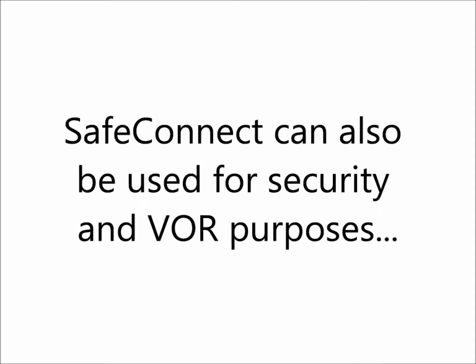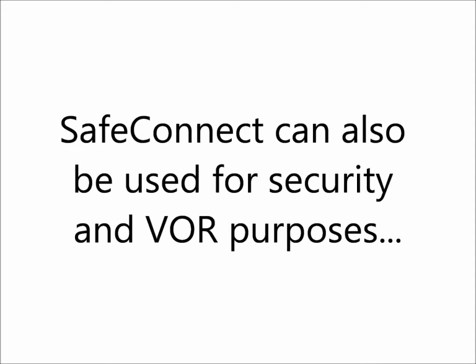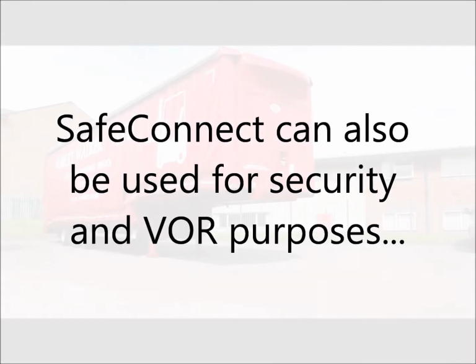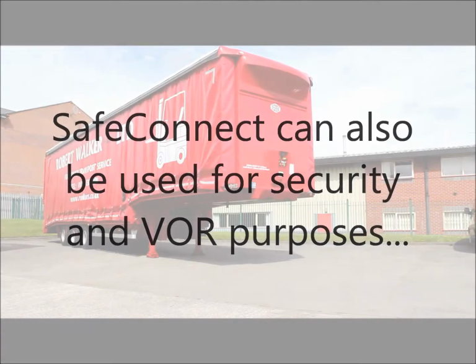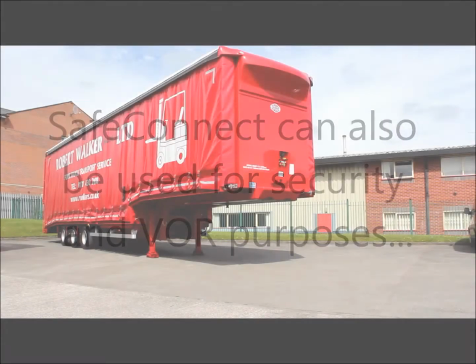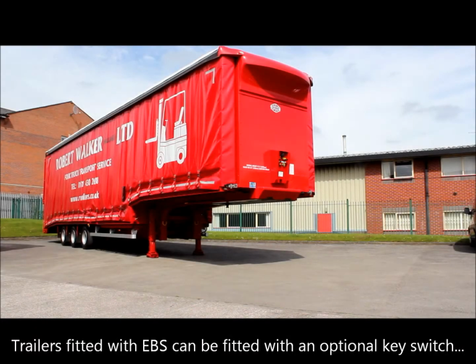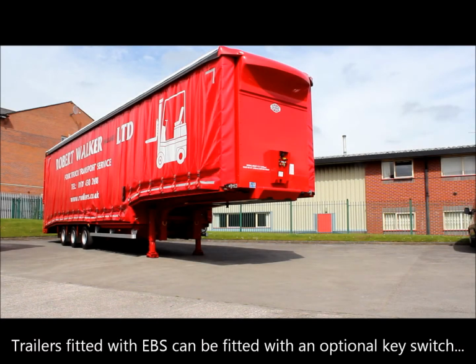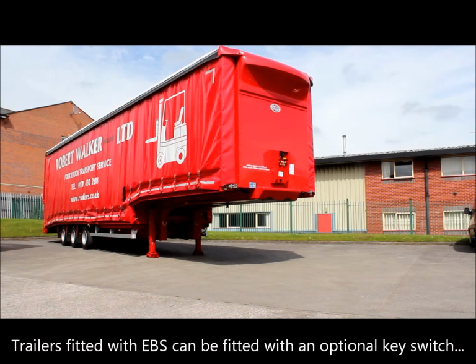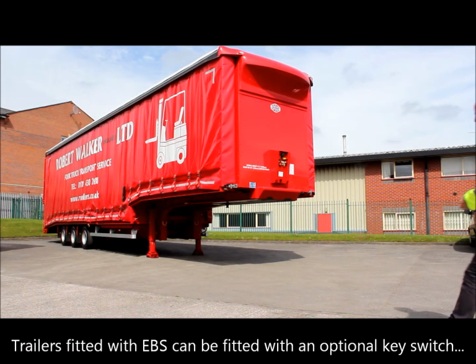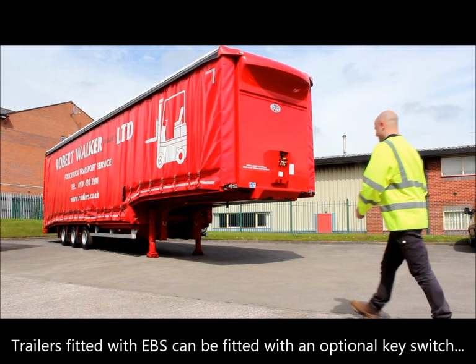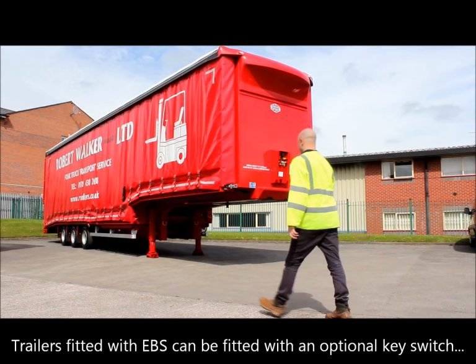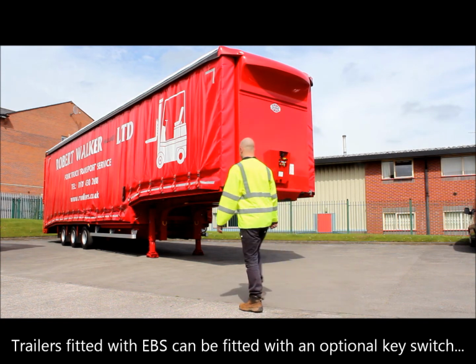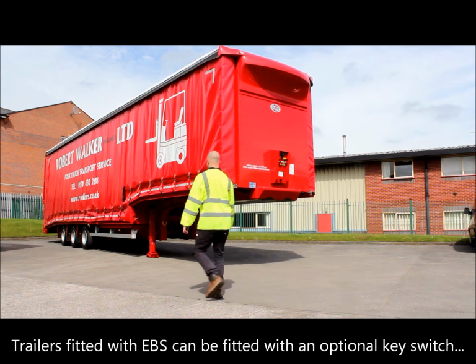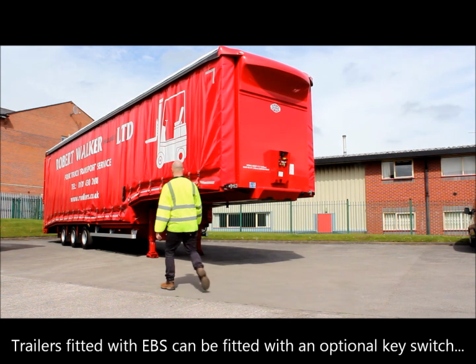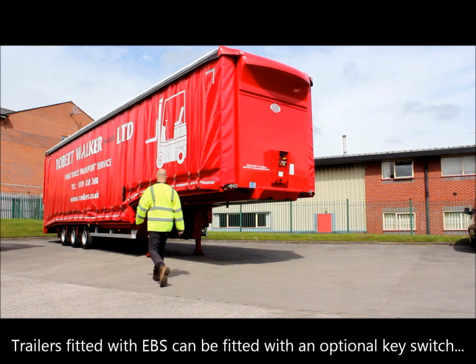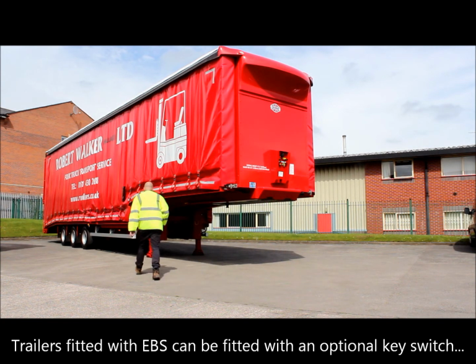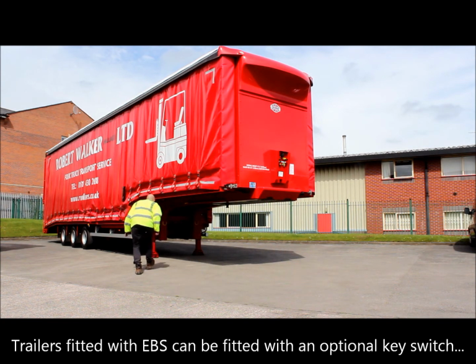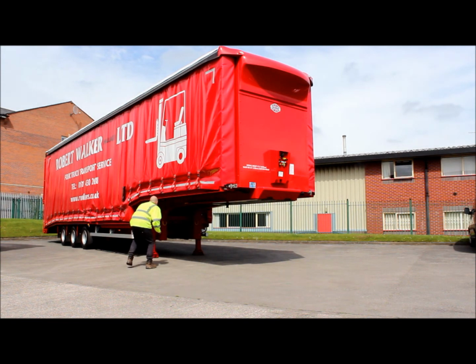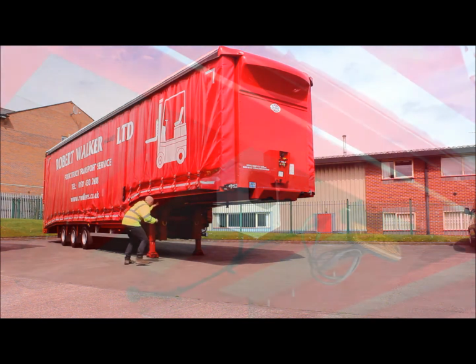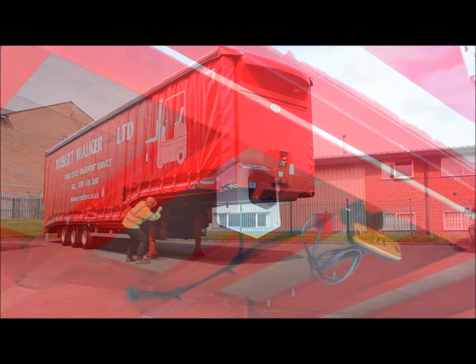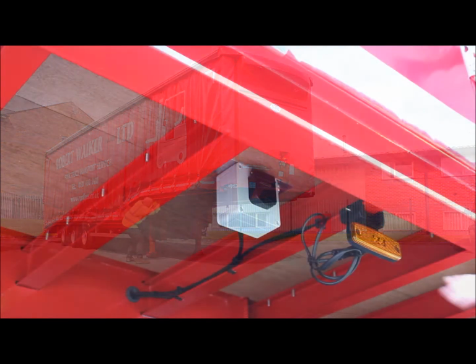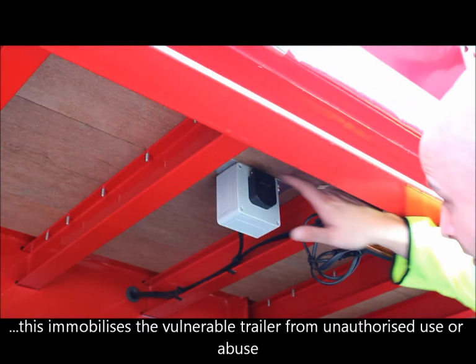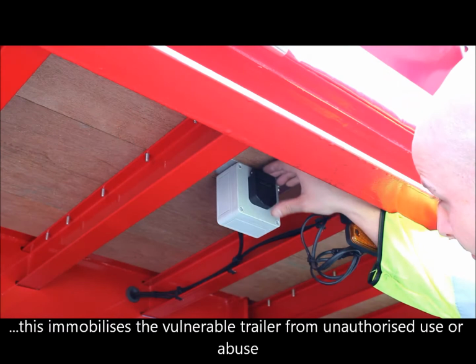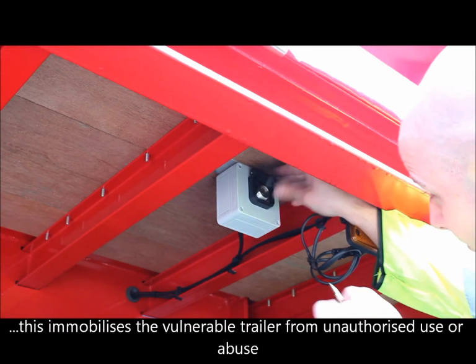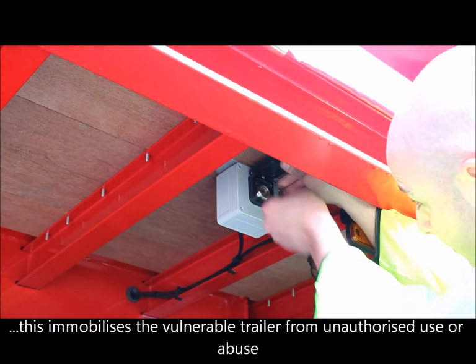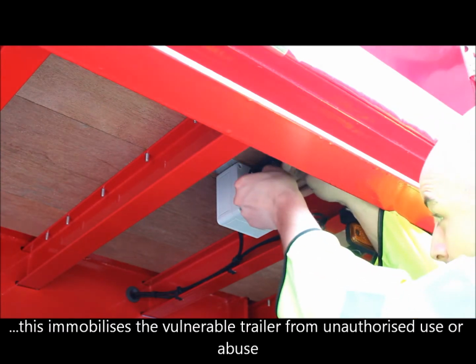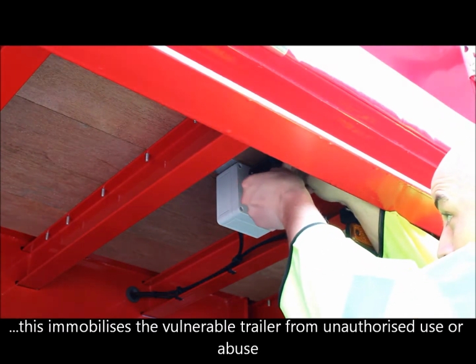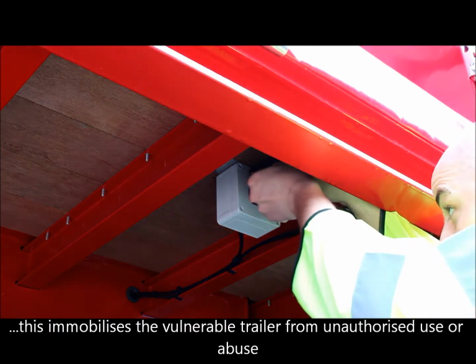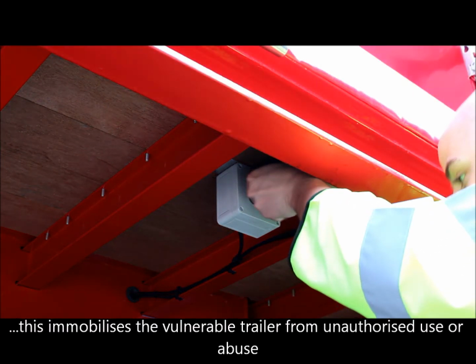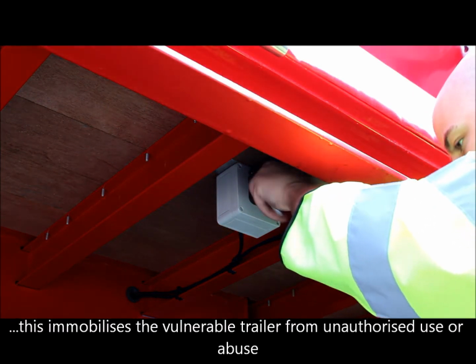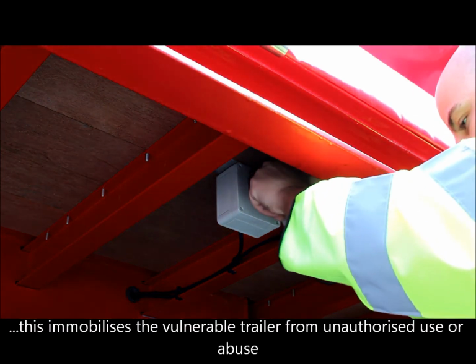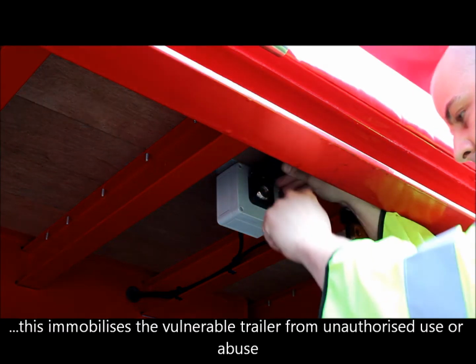SafeConnect can also be used for security and VOR purposes. When fitted with an optional key switch, the trailer can be locked down when not in use. Turning the key immobilises the trailer and protects it from any misuse or abuse.